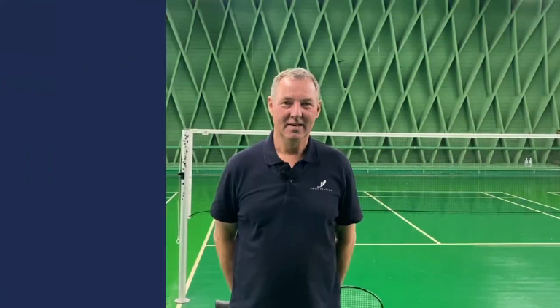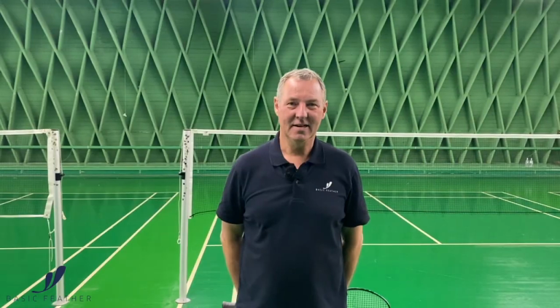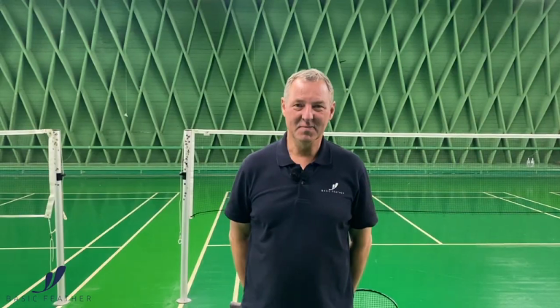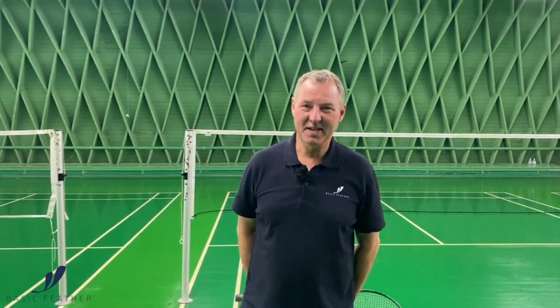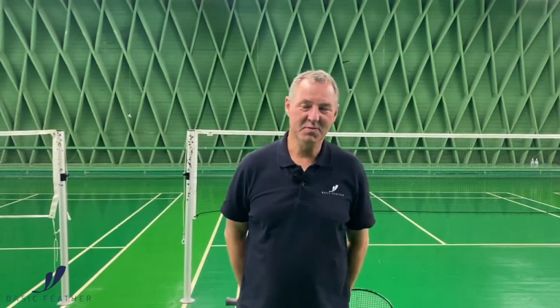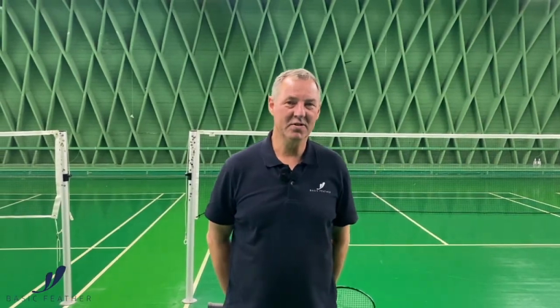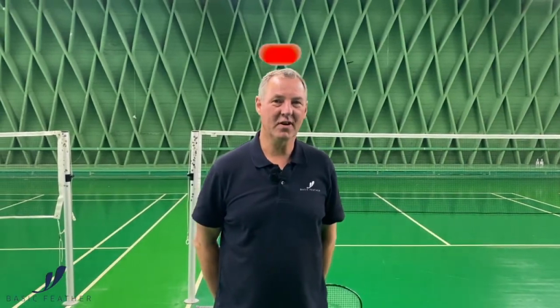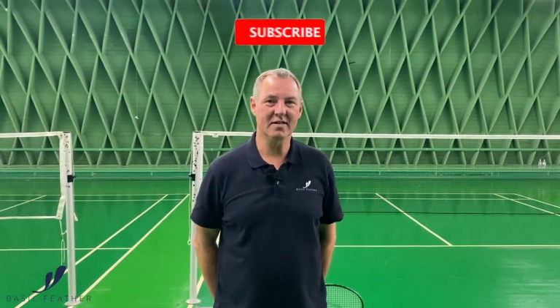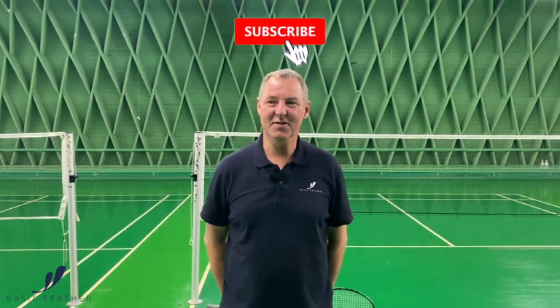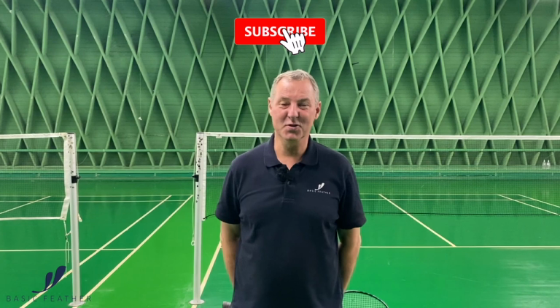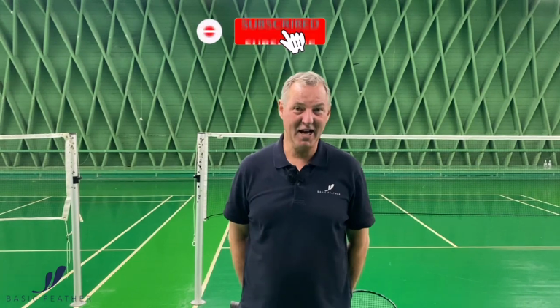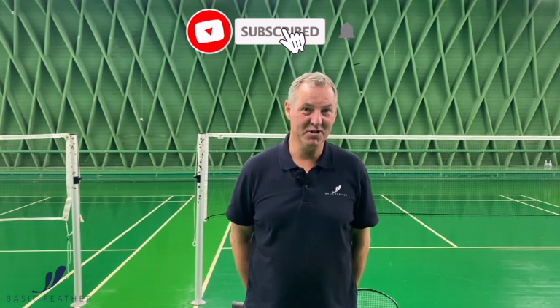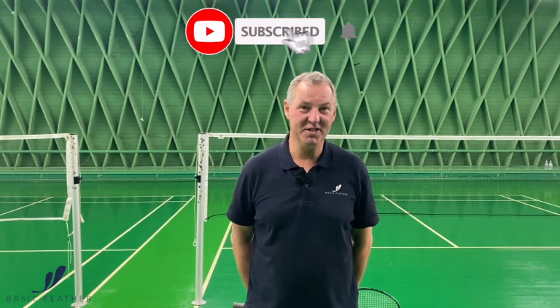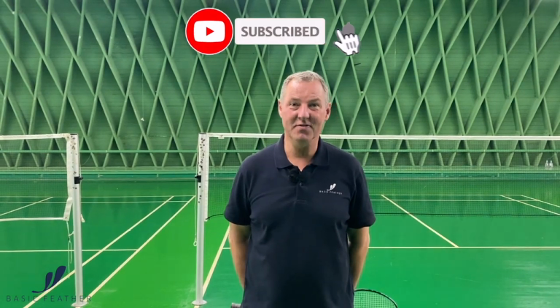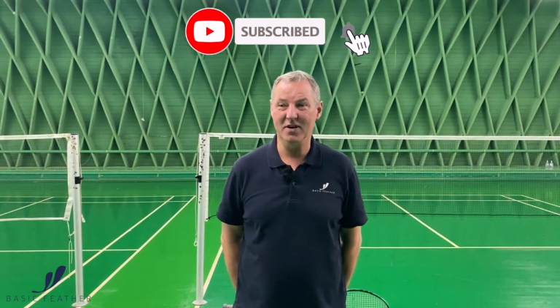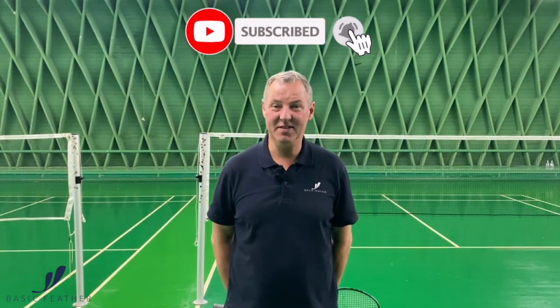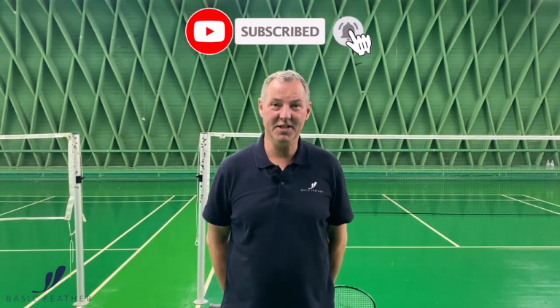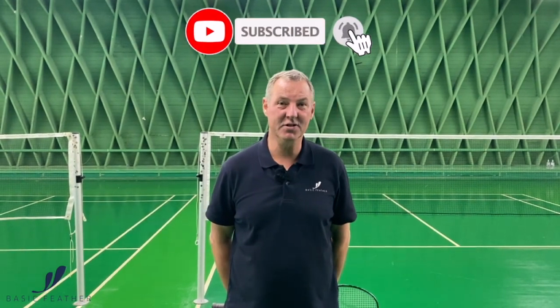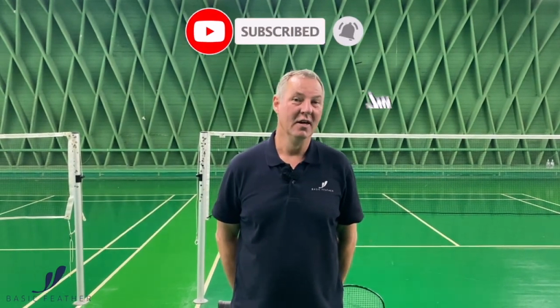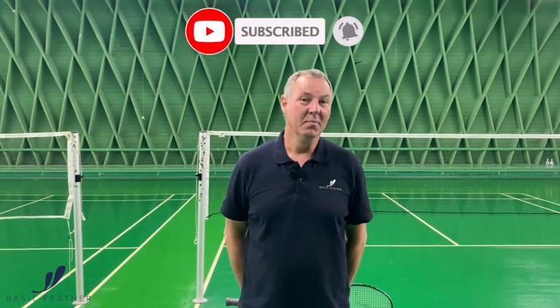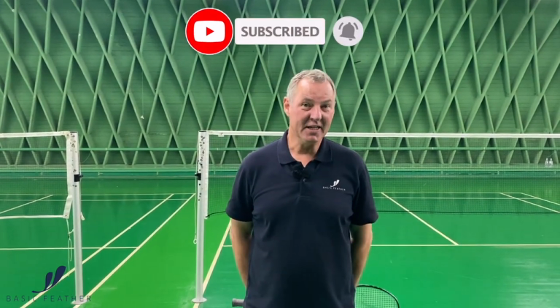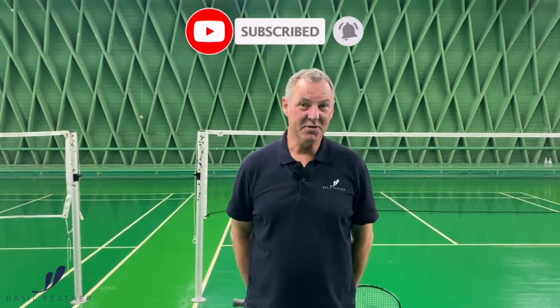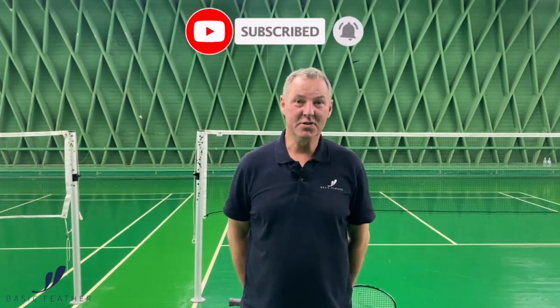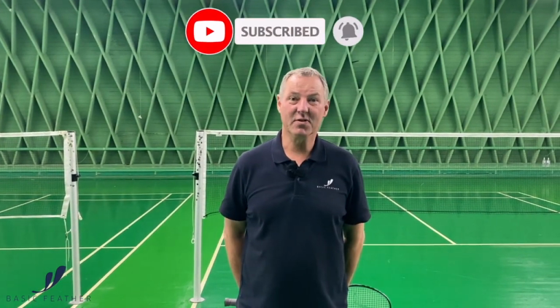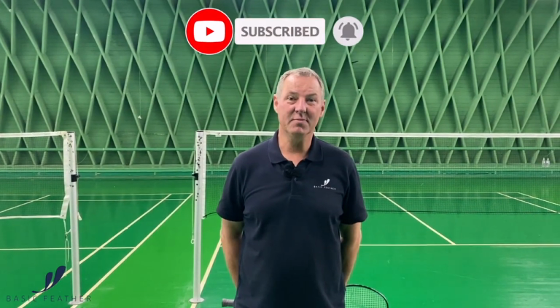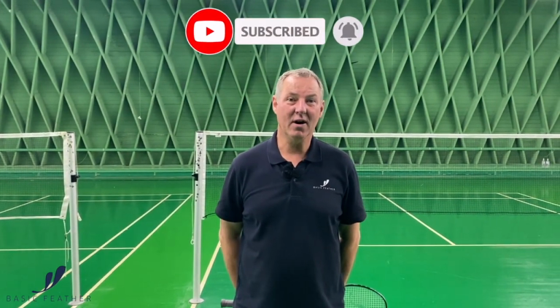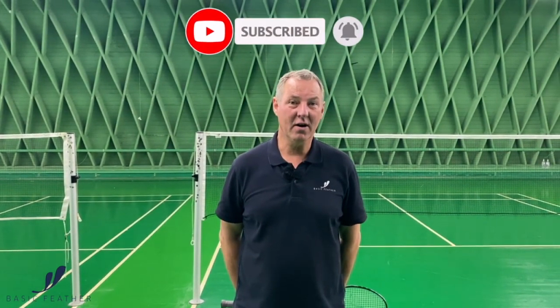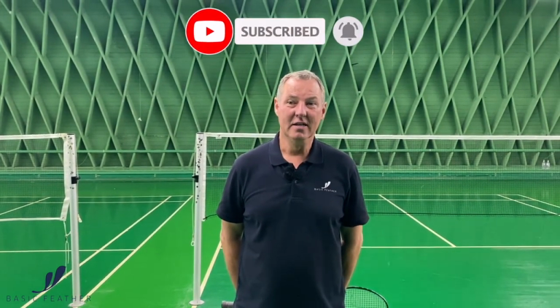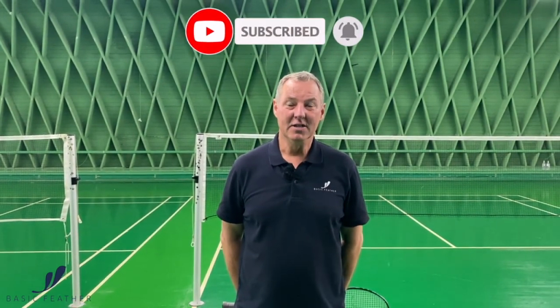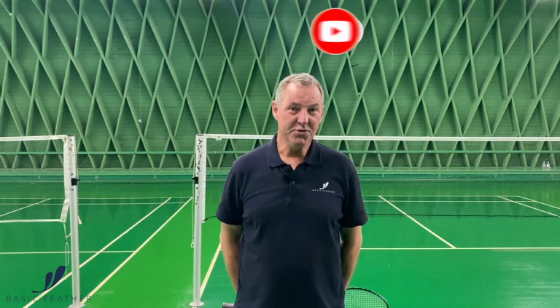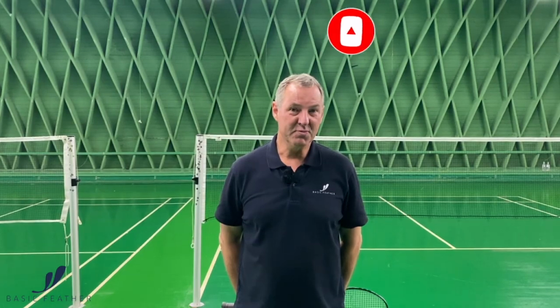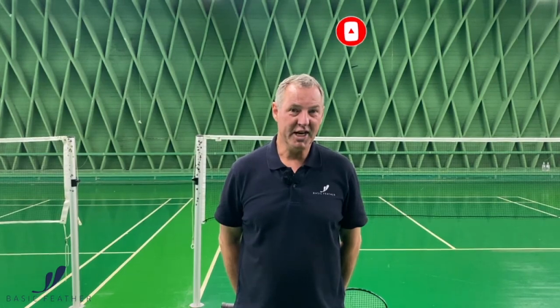Hi, my name is Morten Frost. If you like what you see, if you like the videos, please subscribe to our YouTube channel.